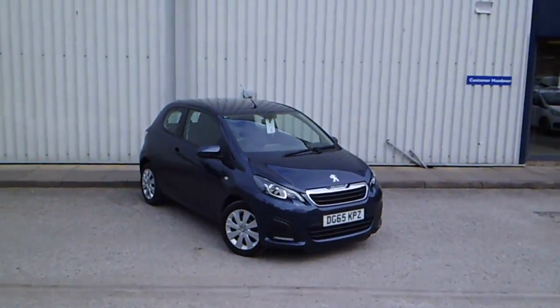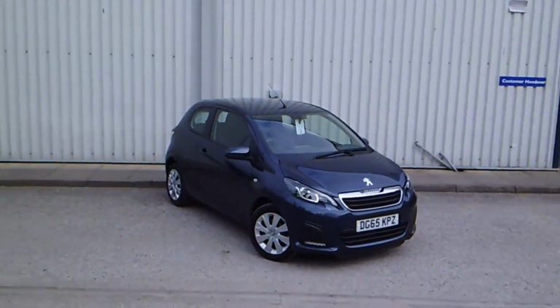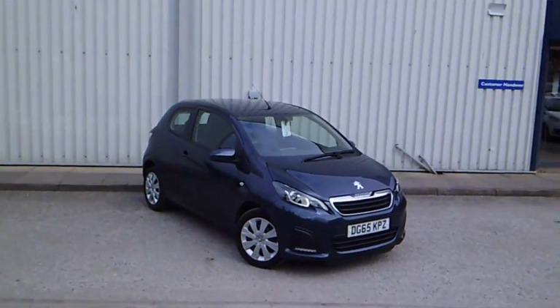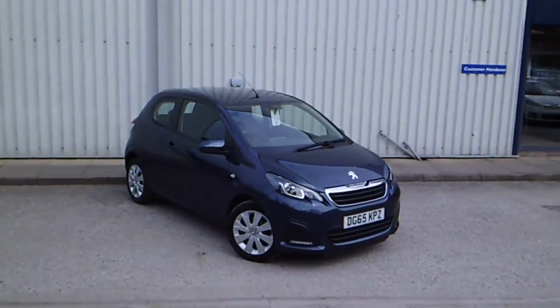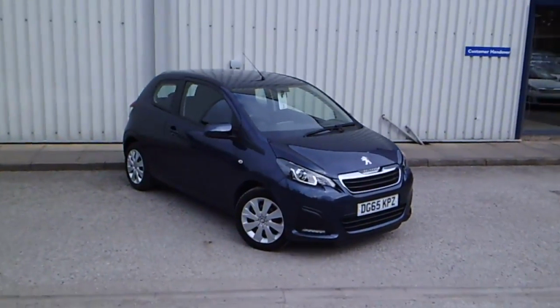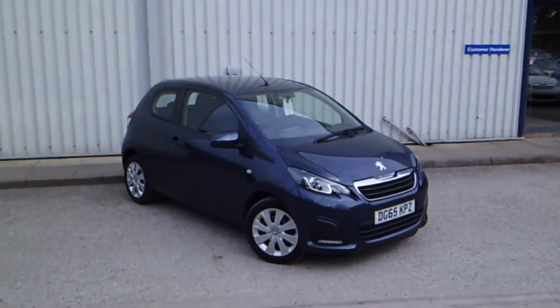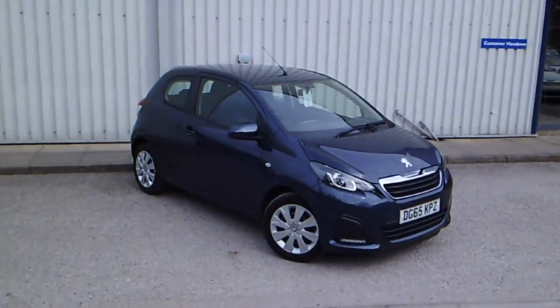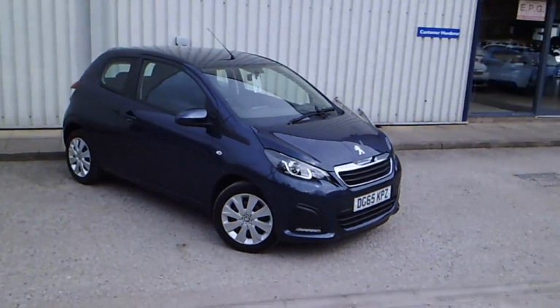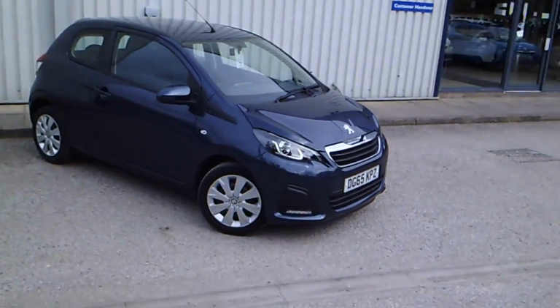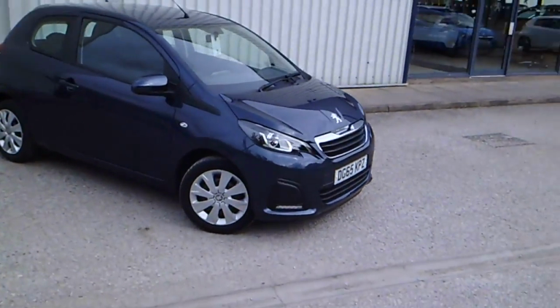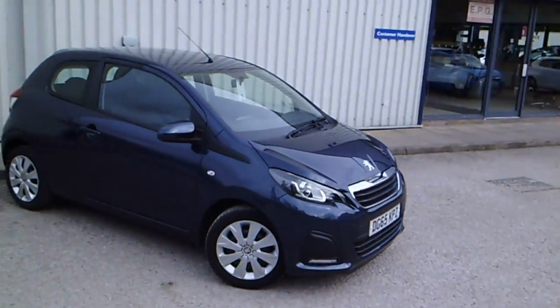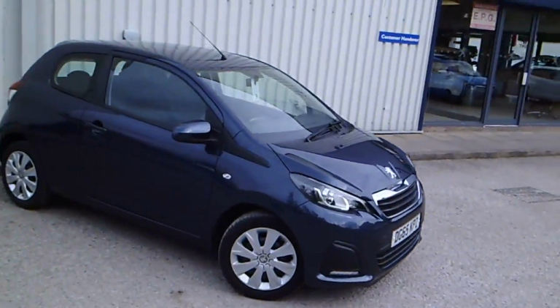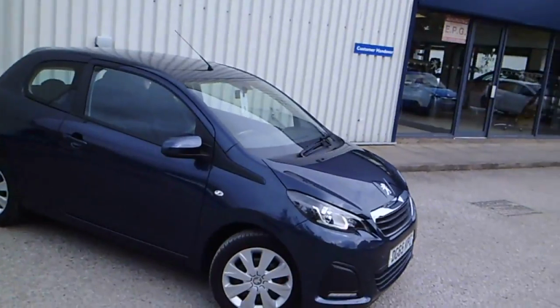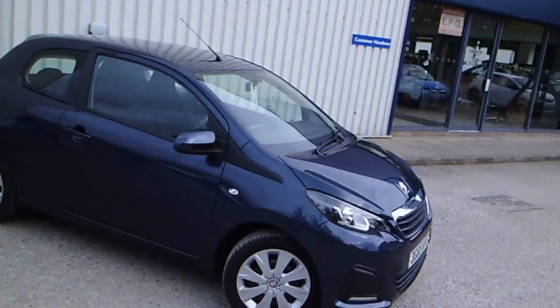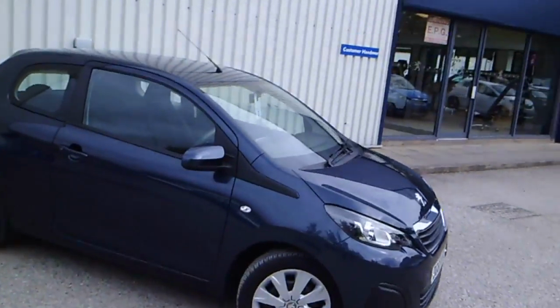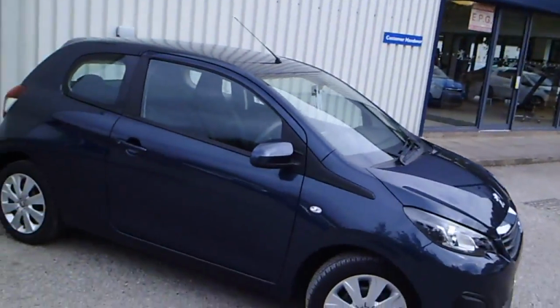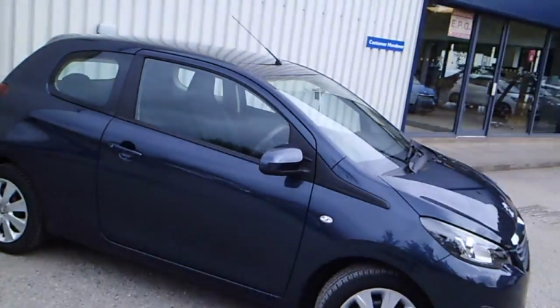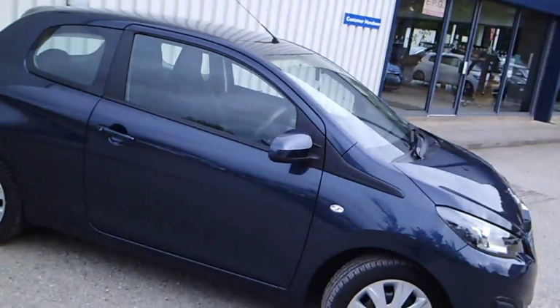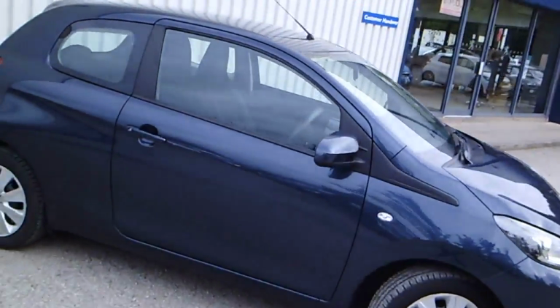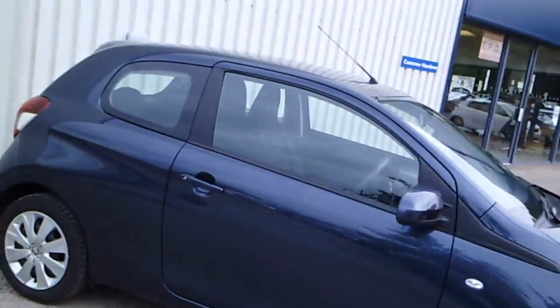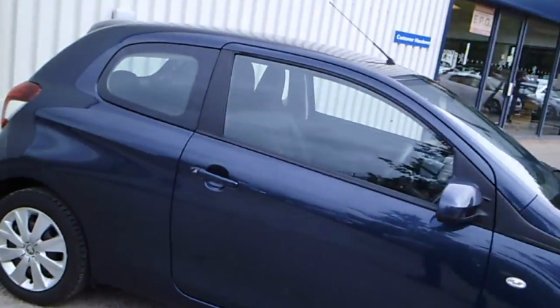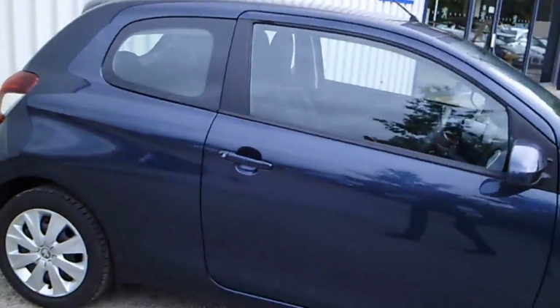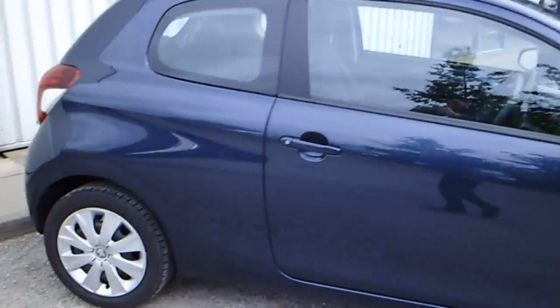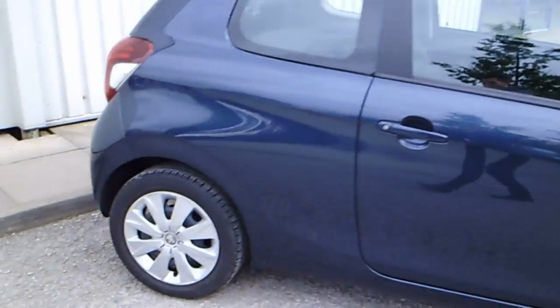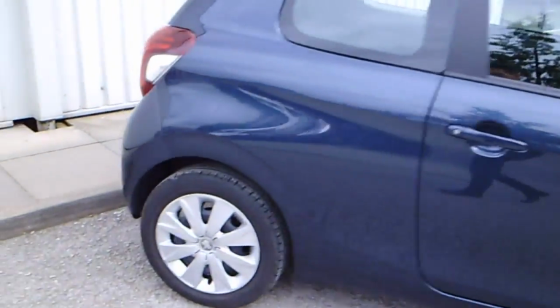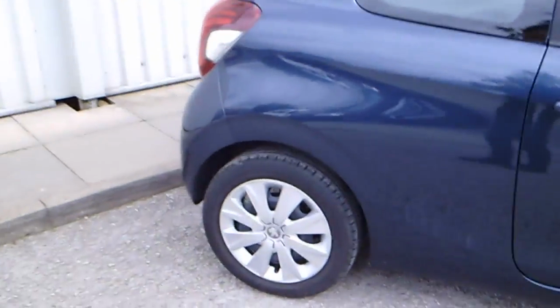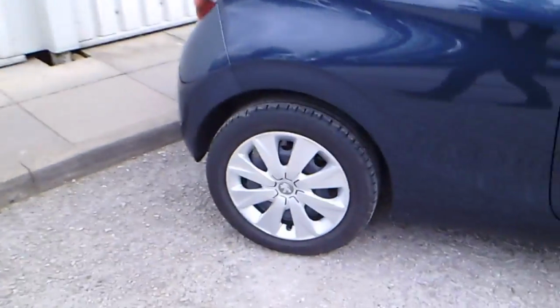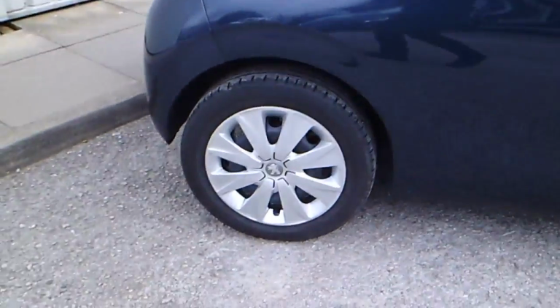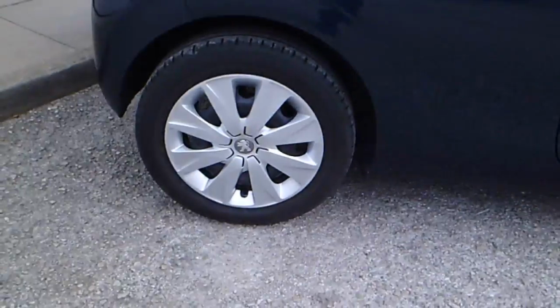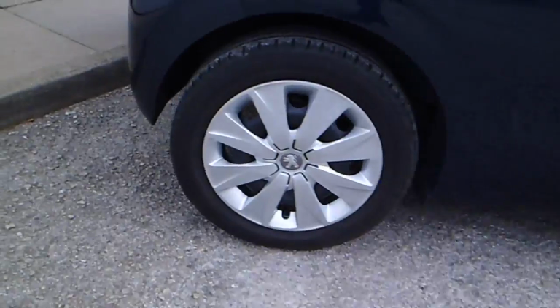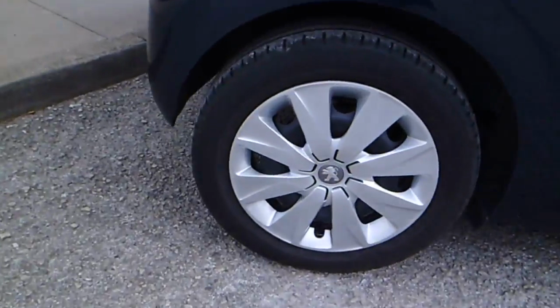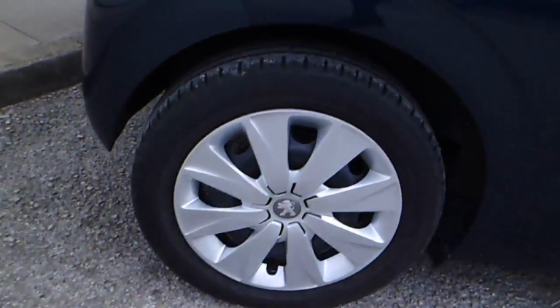Just a quick walk around — we're doing the Peugeot 108 in blue. It's a very smart looking car. It's got Bluetooth, hill holder, power steering, and very smart looking wheels.